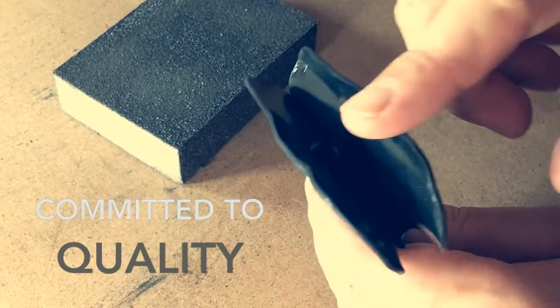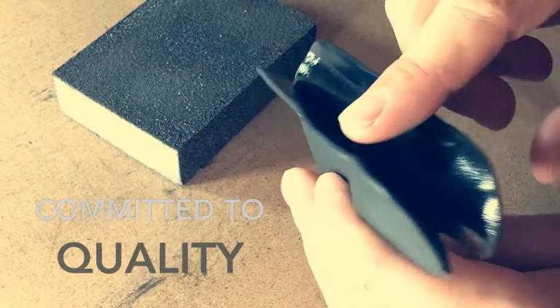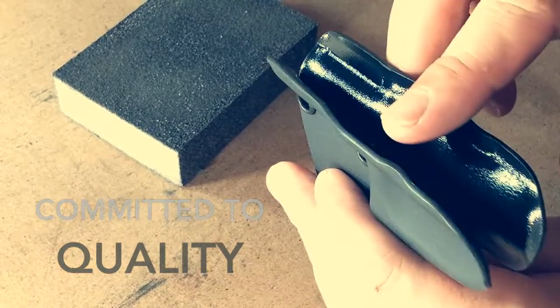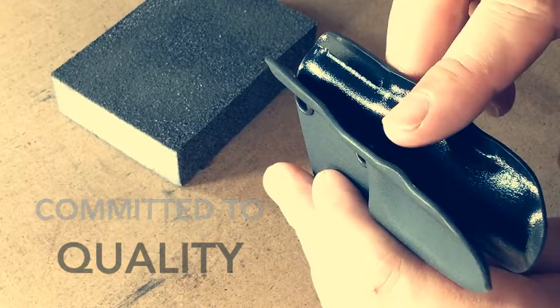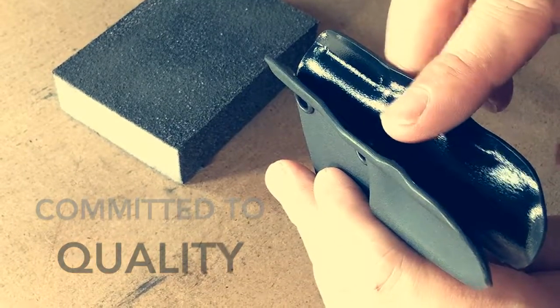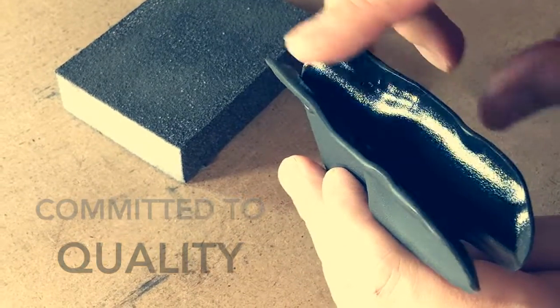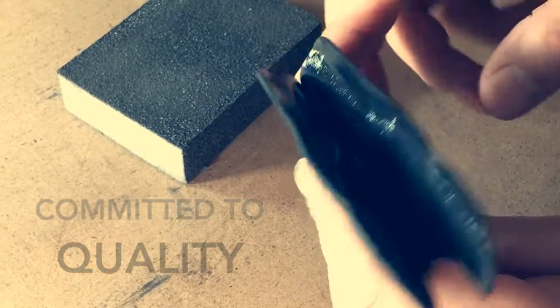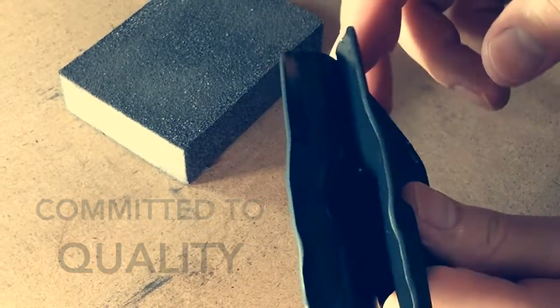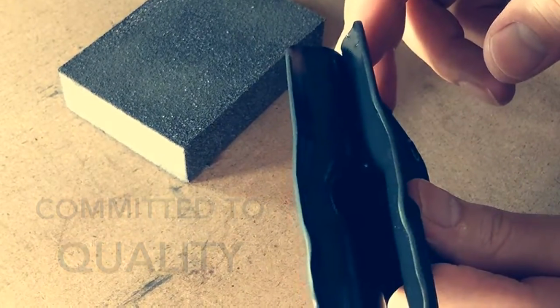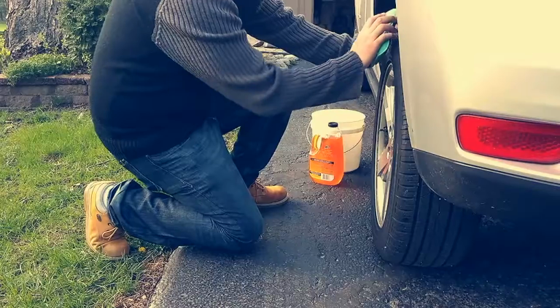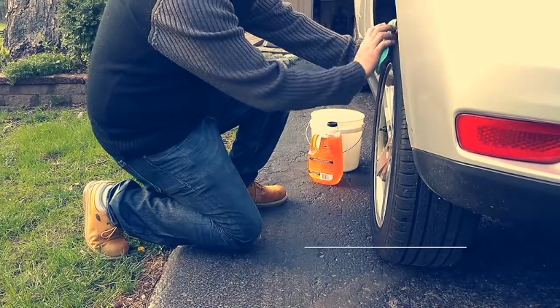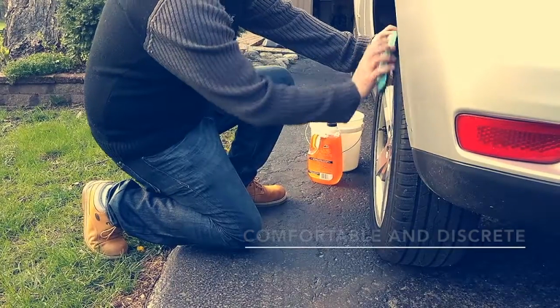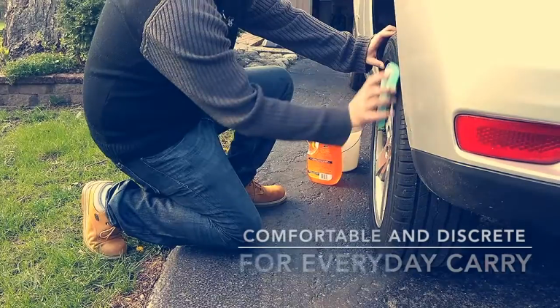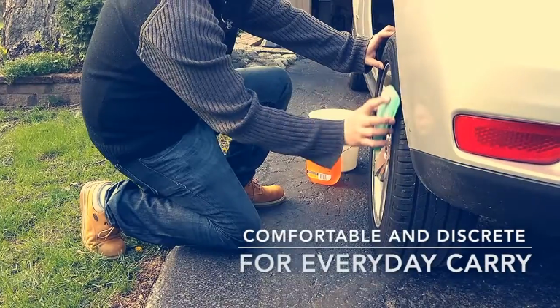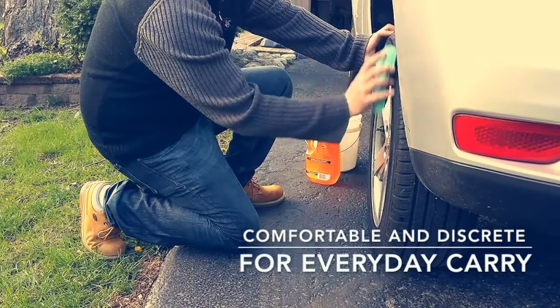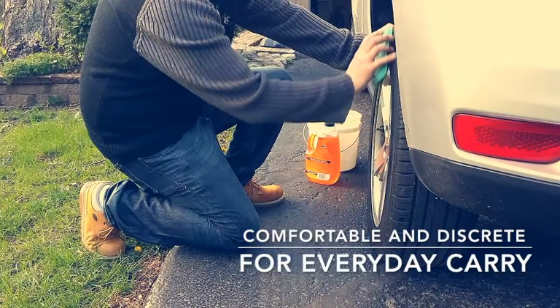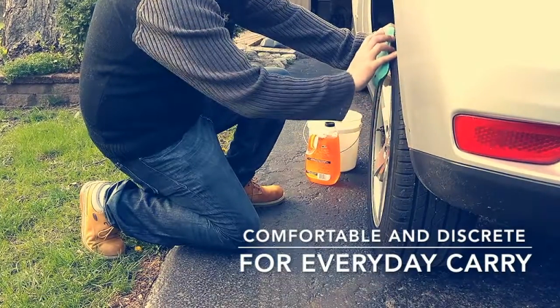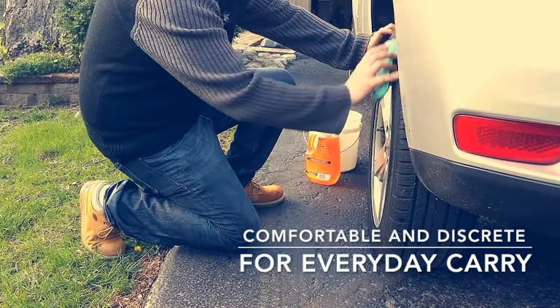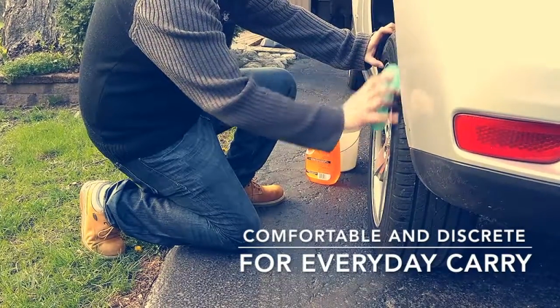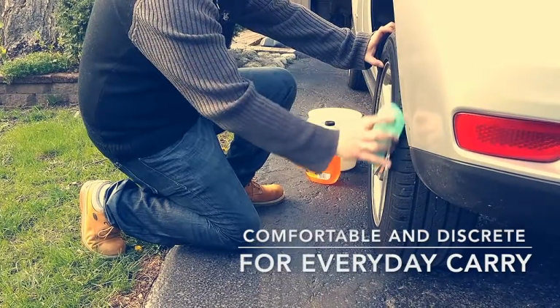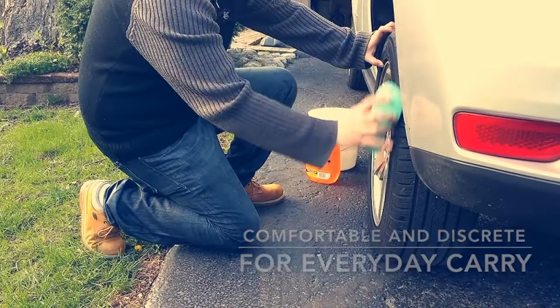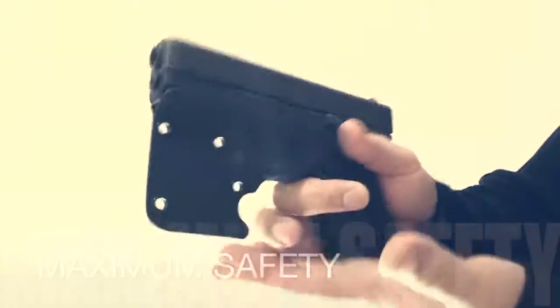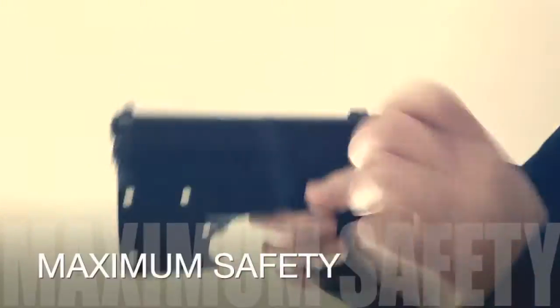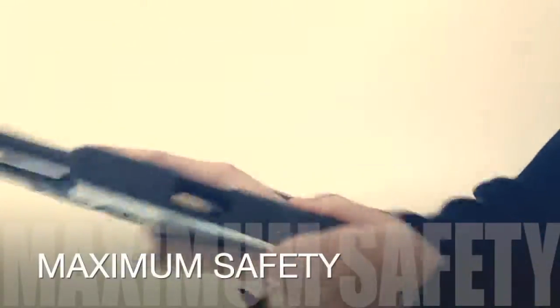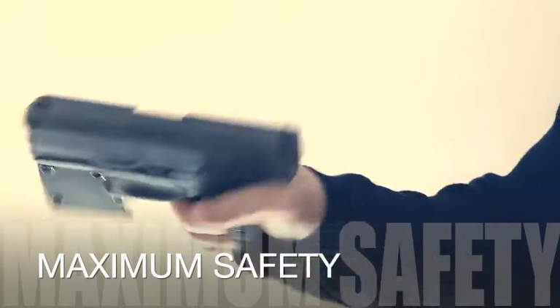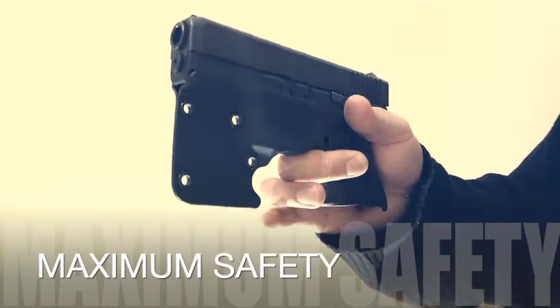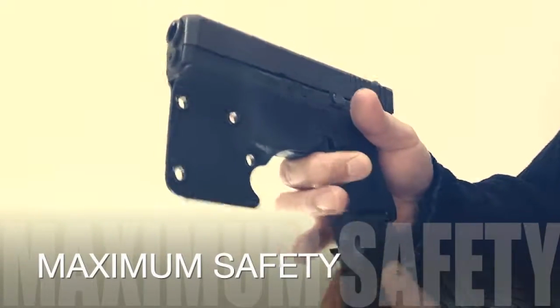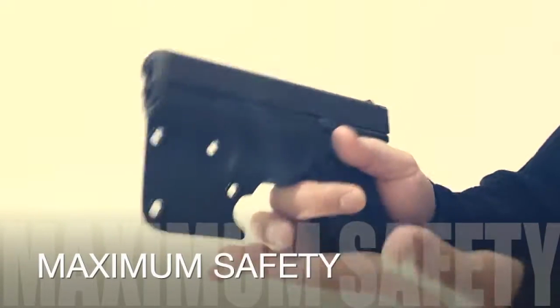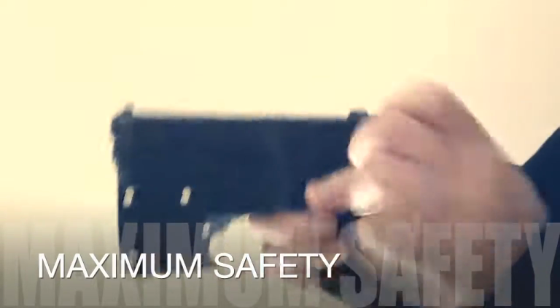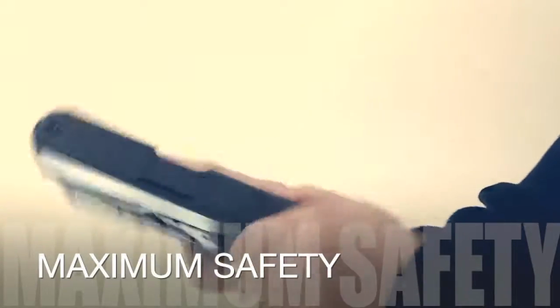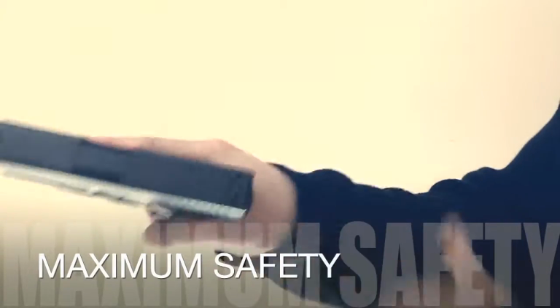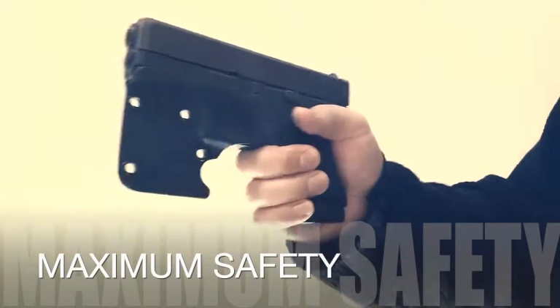Carry comfortably without any need to compromise. Eliminate the possibility of an accidental discharge during the loading and unloading process.